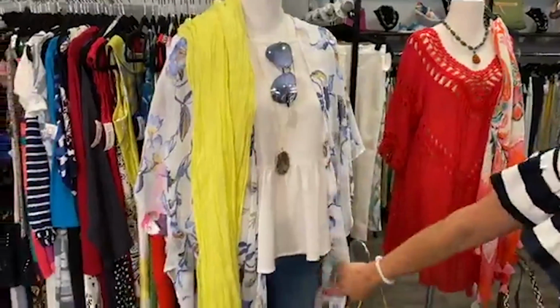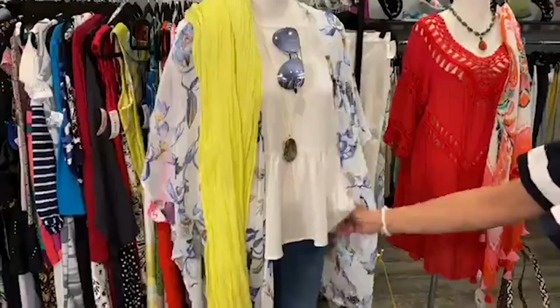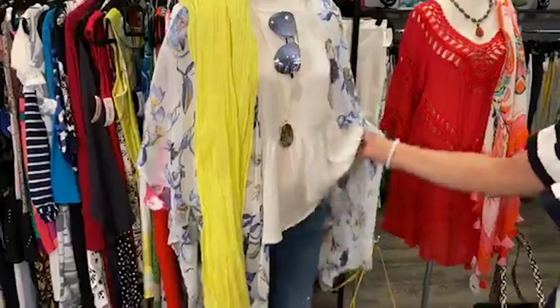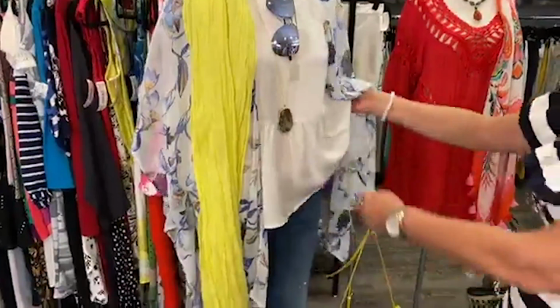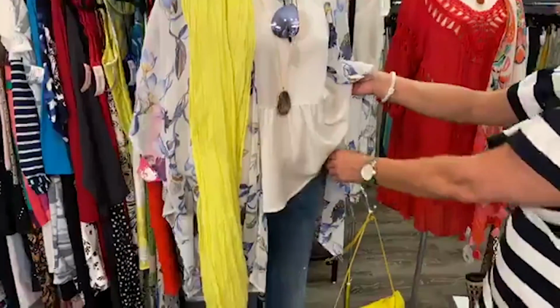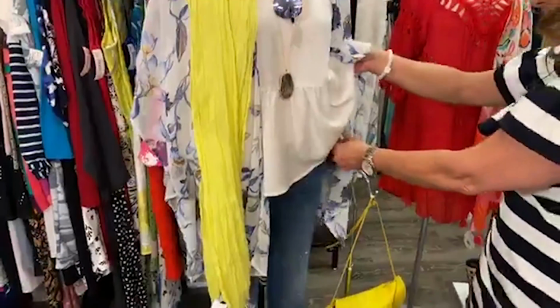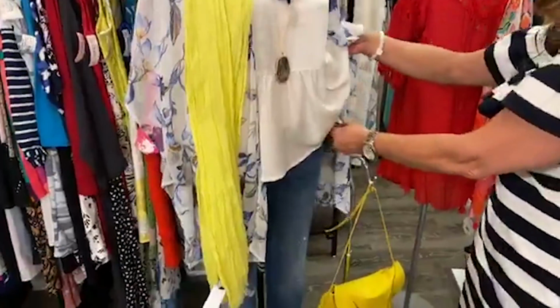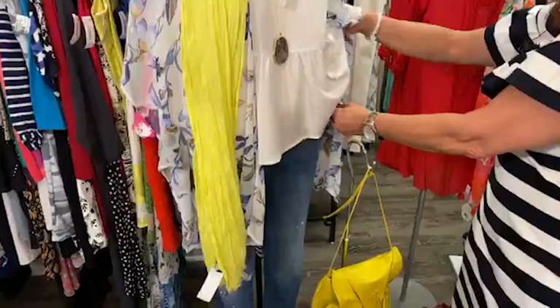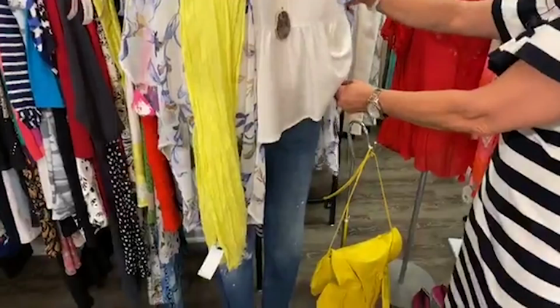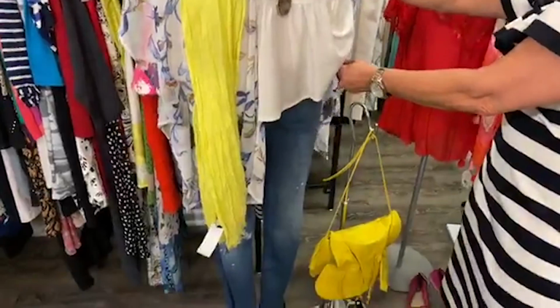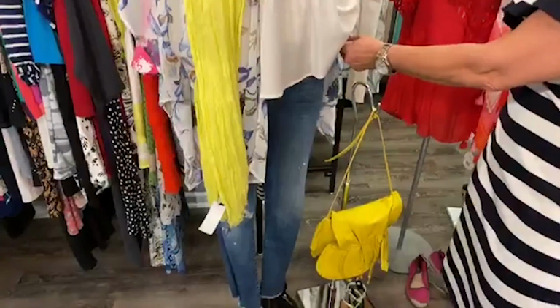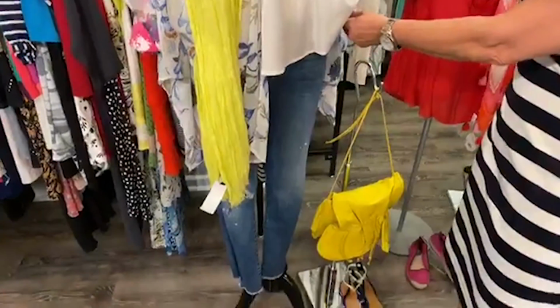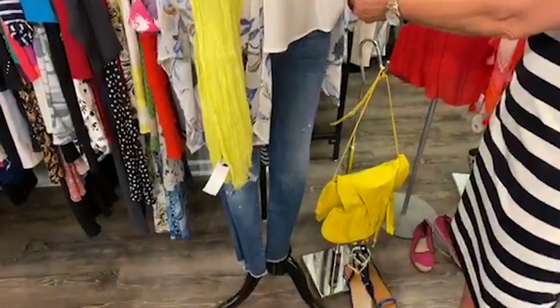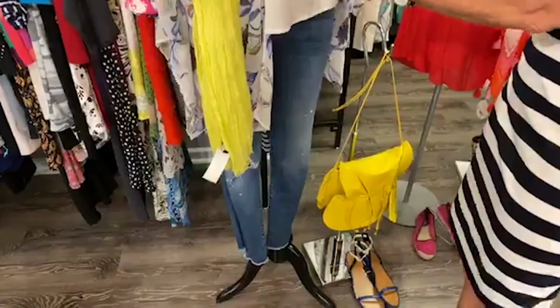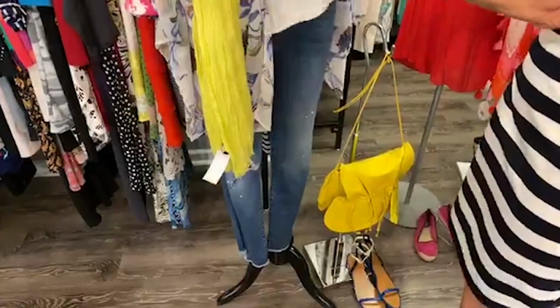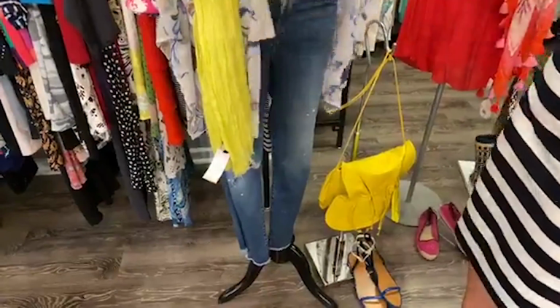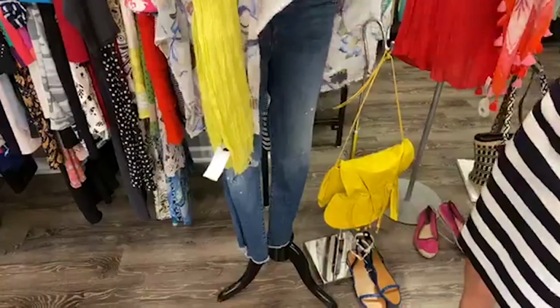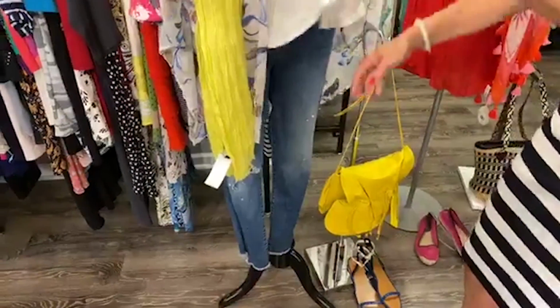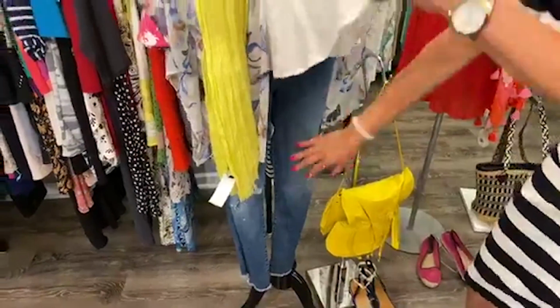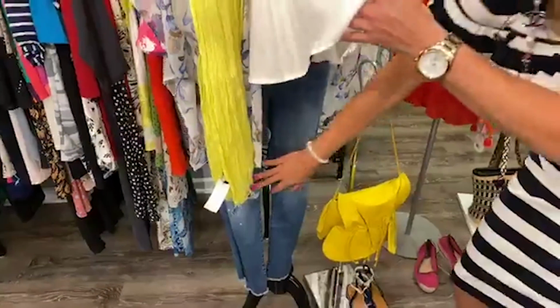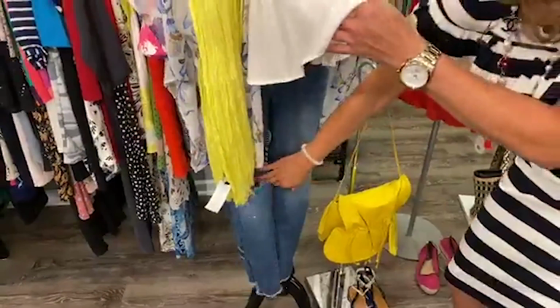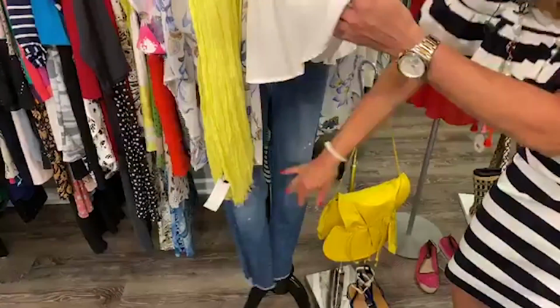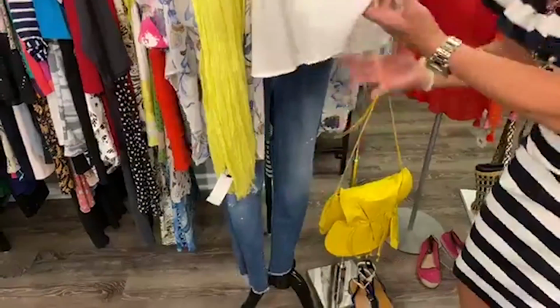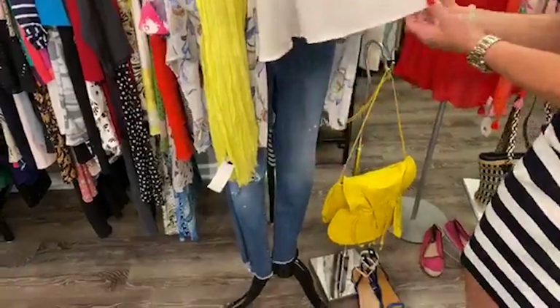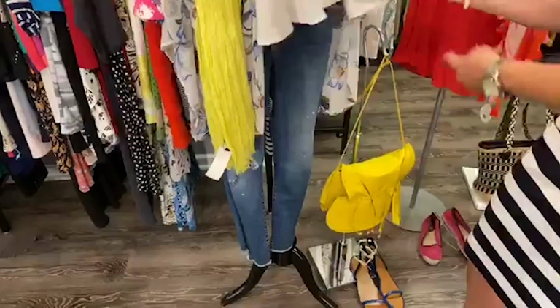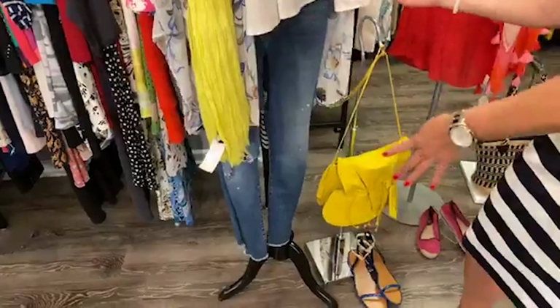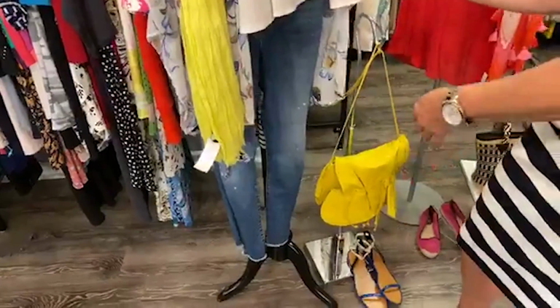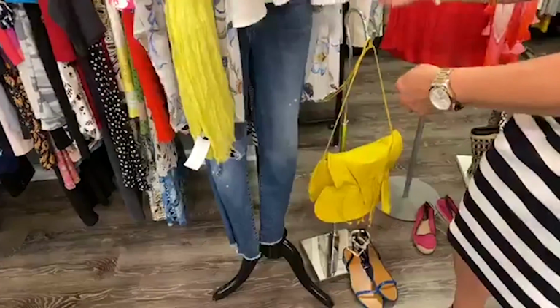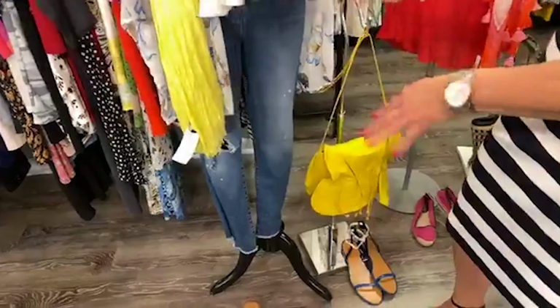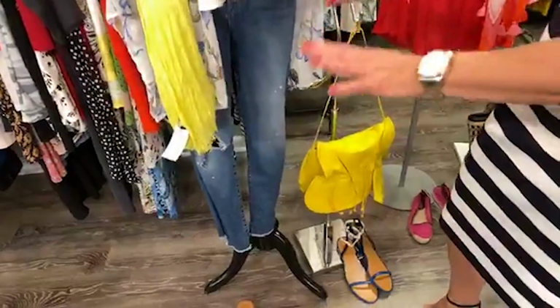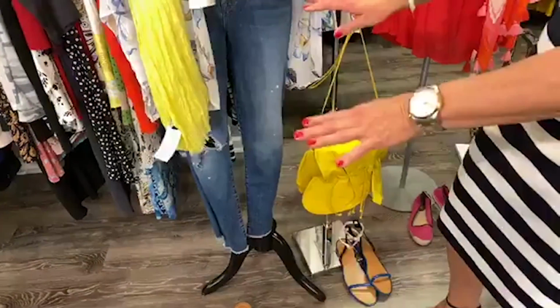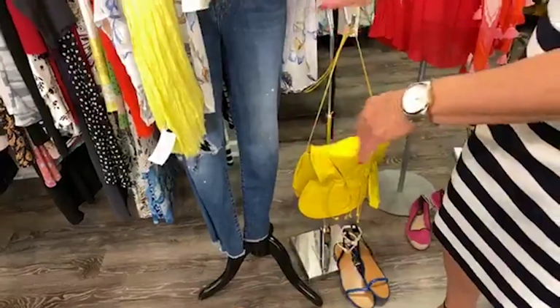I believe these are — sorry — J Brand. These are a size 26 J Brand jeans. They have the distressed hole in the knee already, fringed bottom. Very cute look.